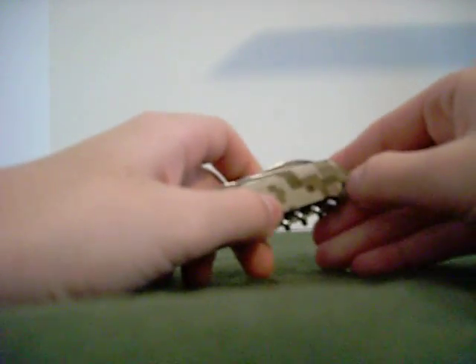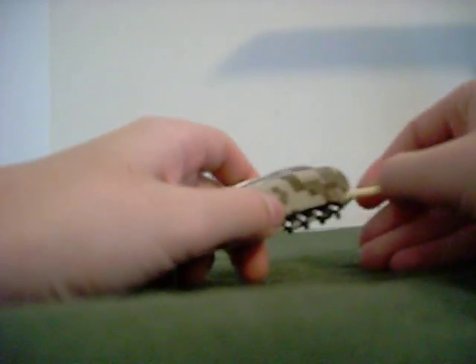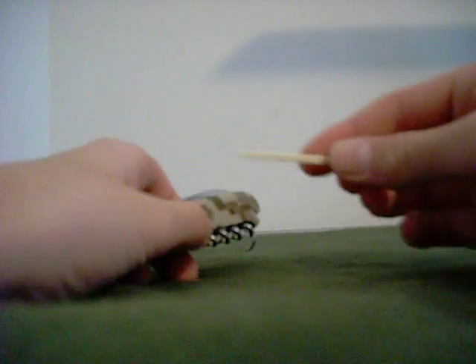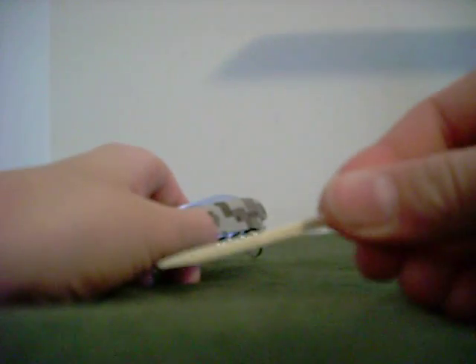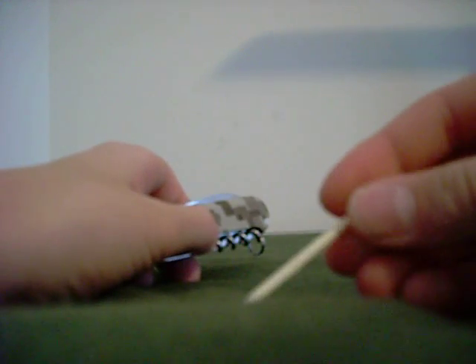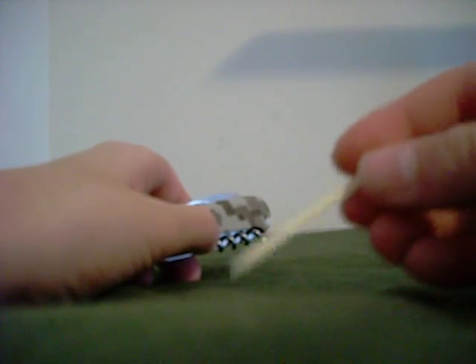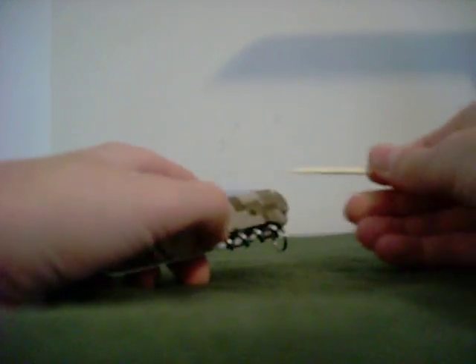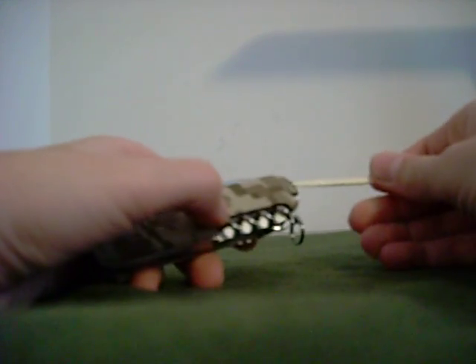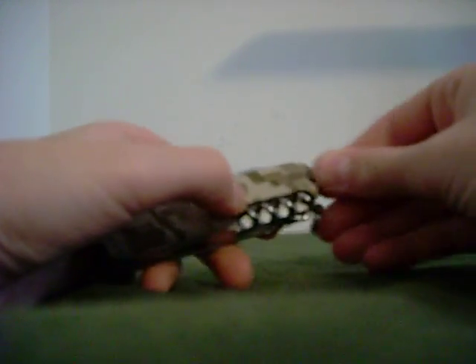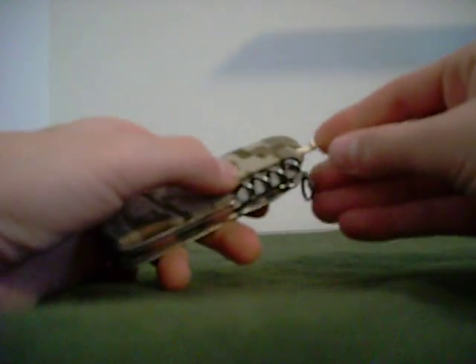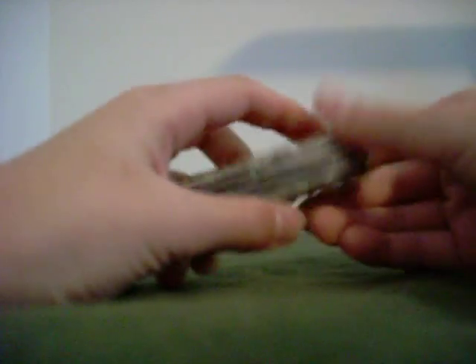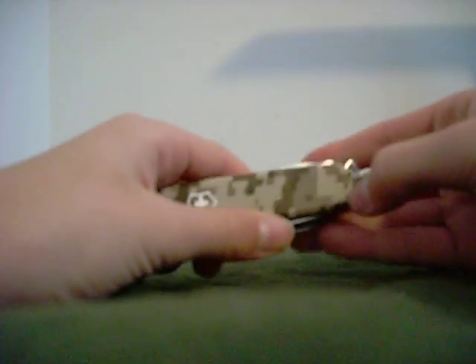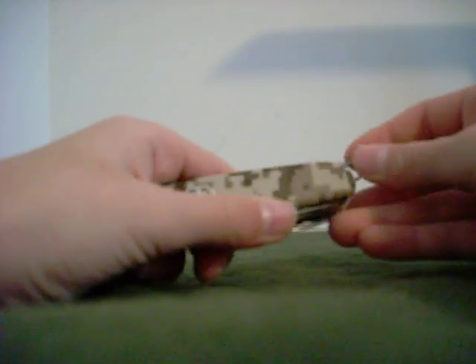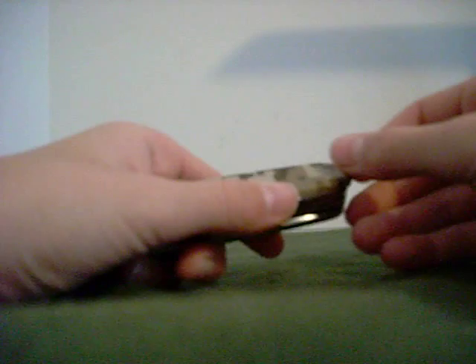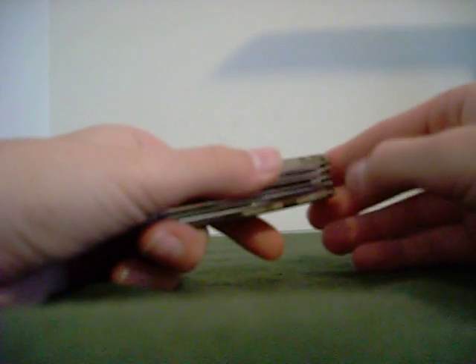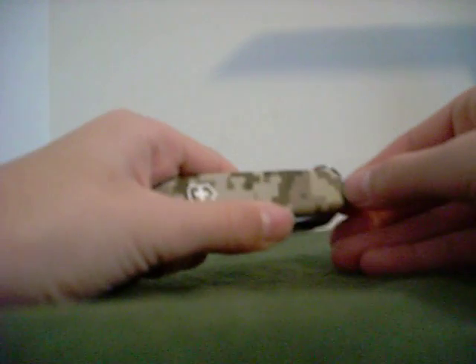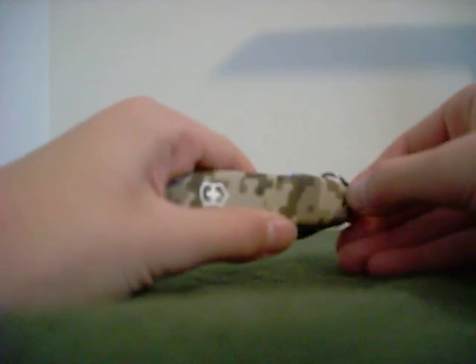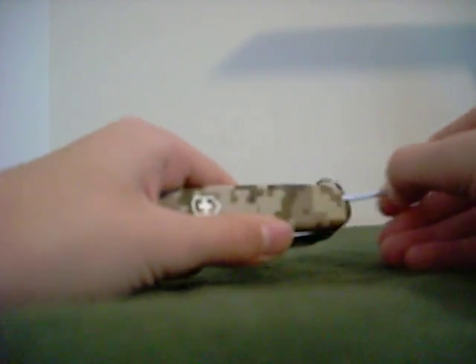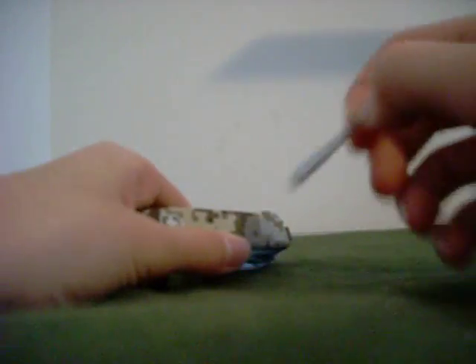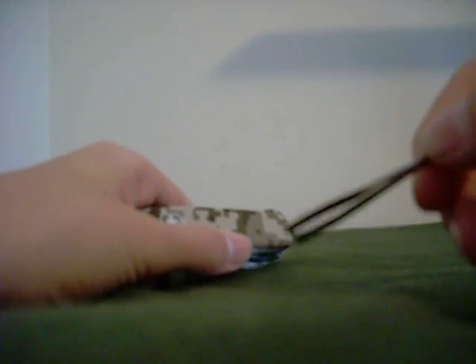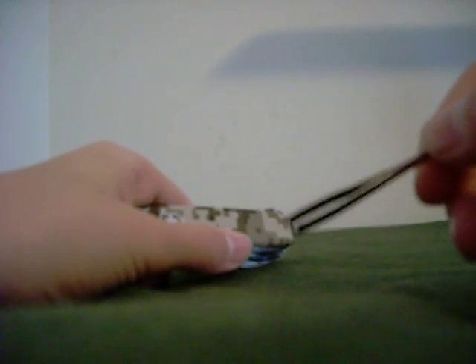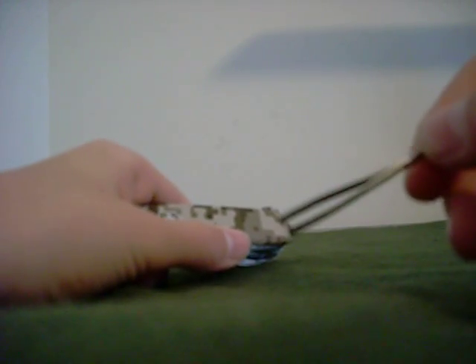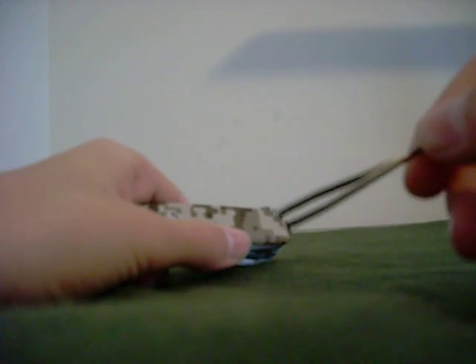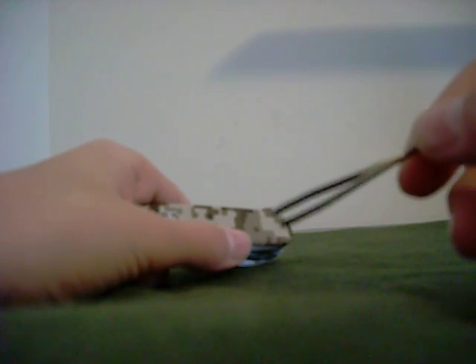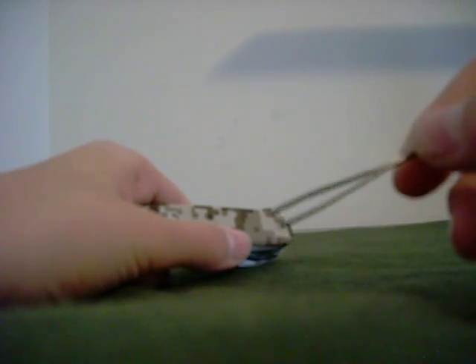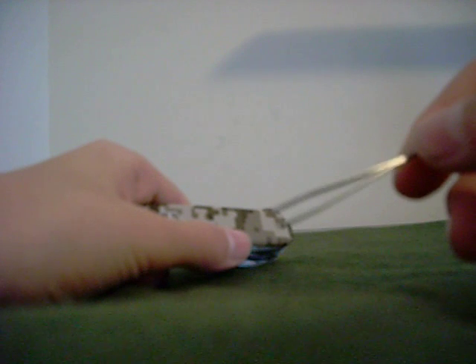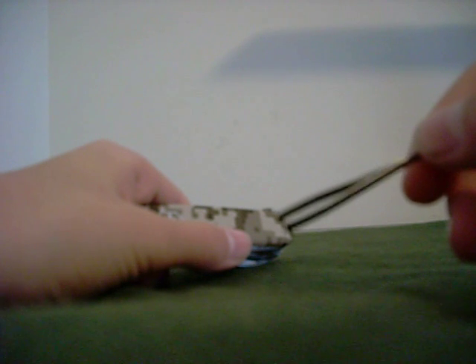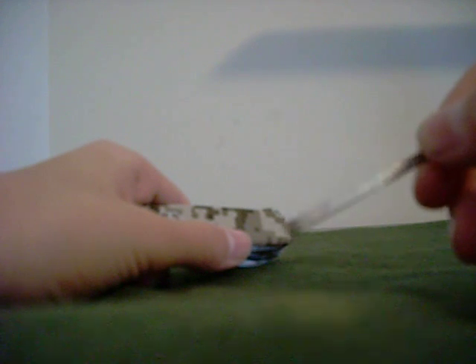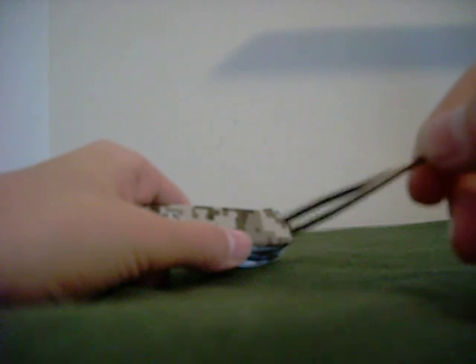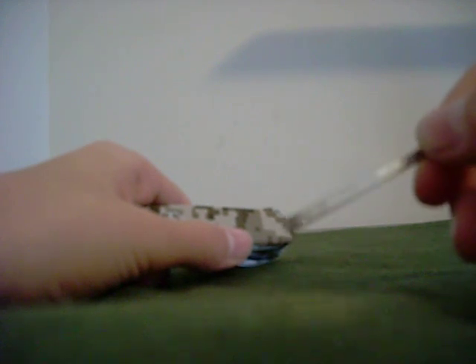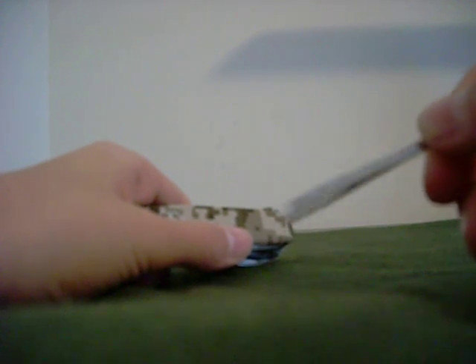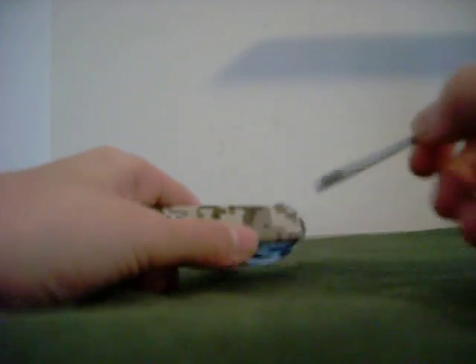And then it's also got the toothpick, and it's got the tweezers, which are awesome for everyday use.